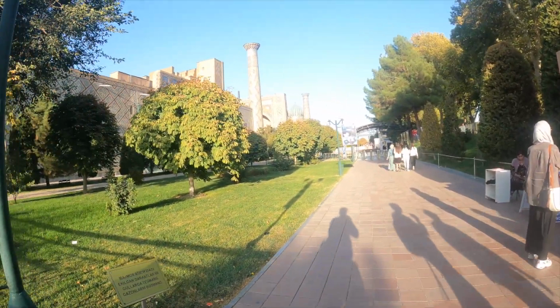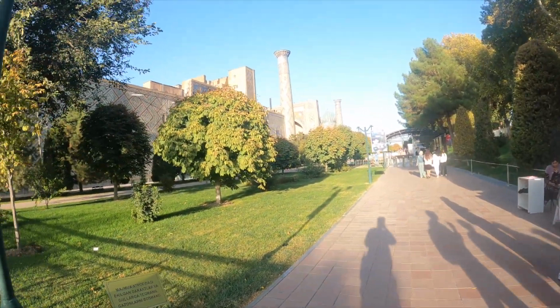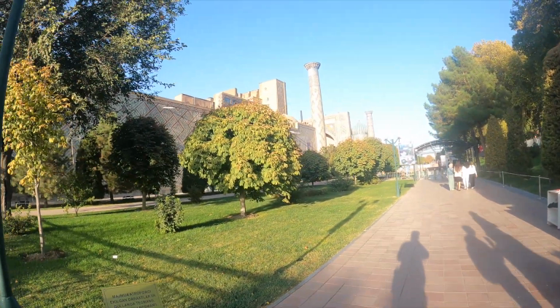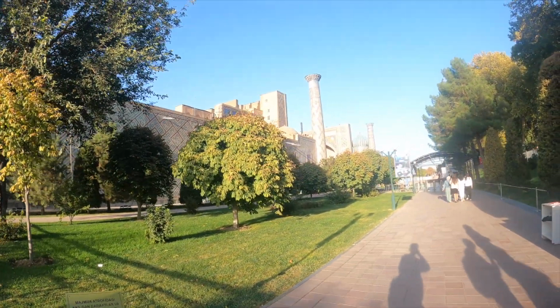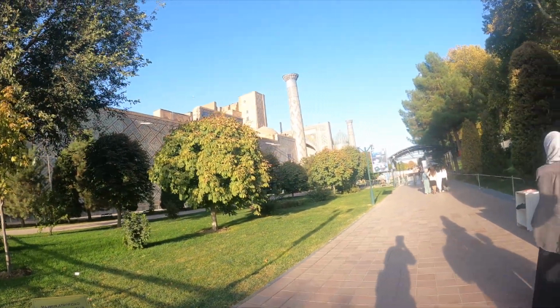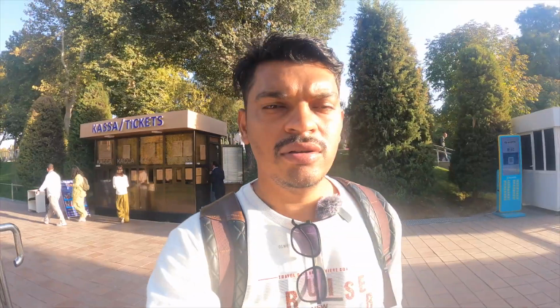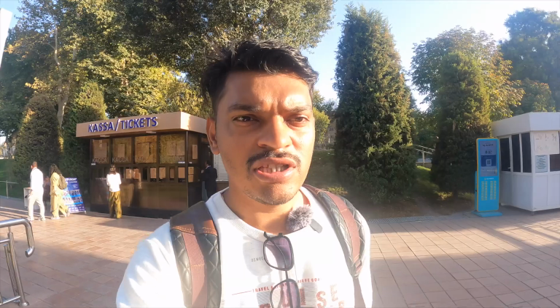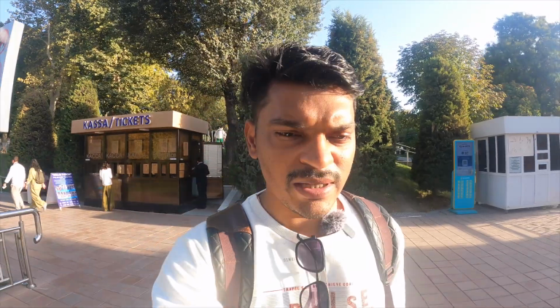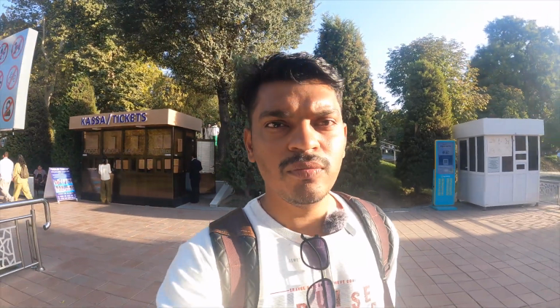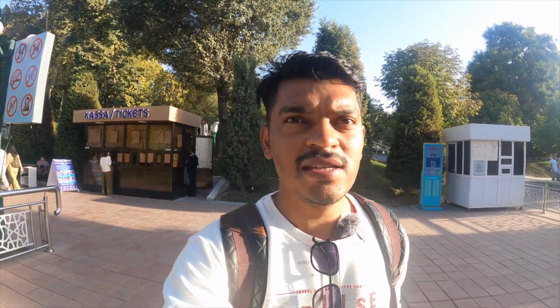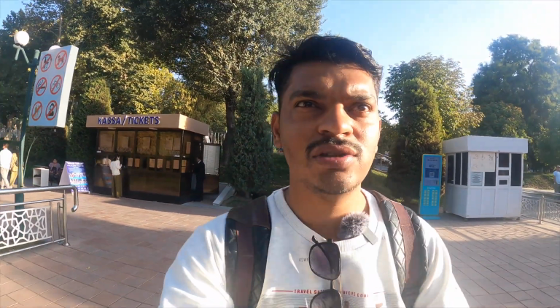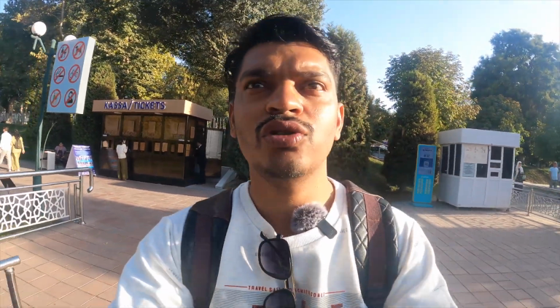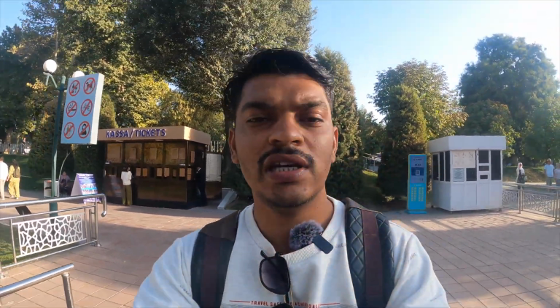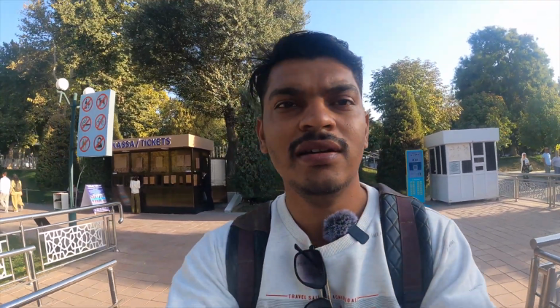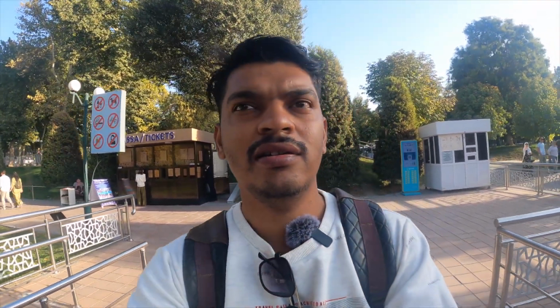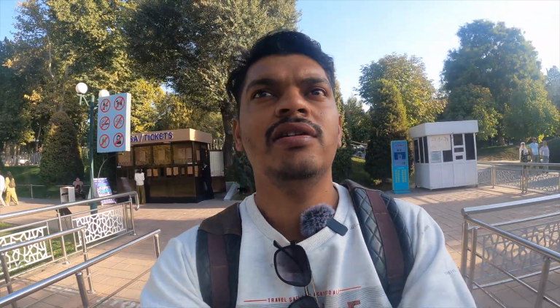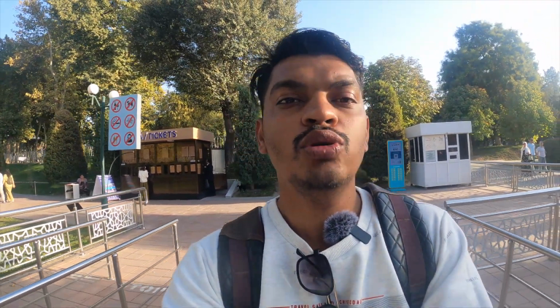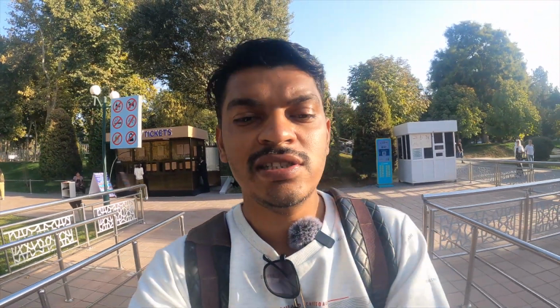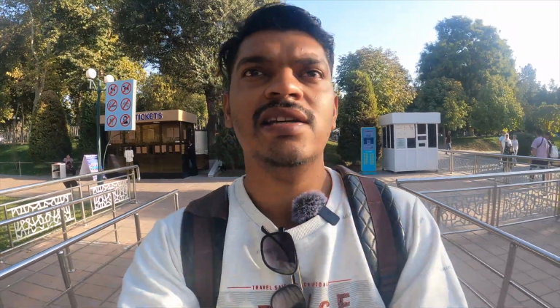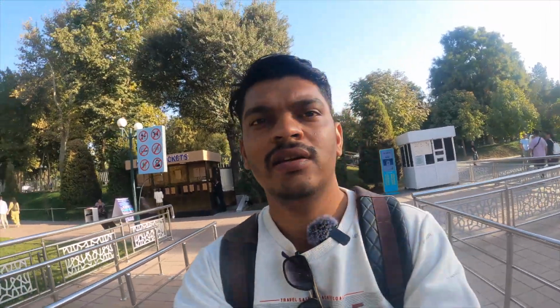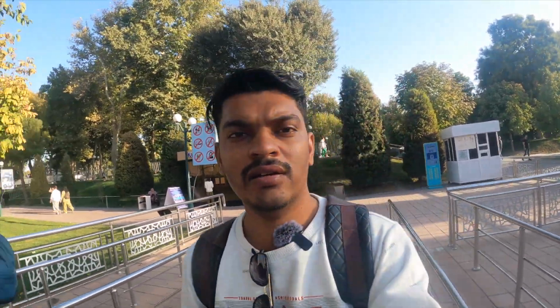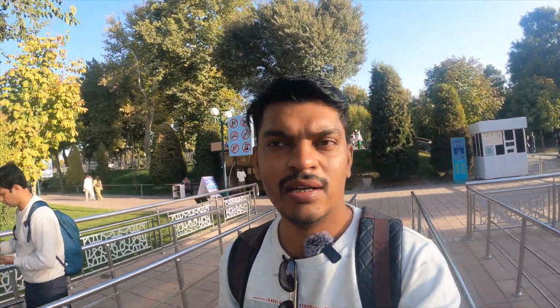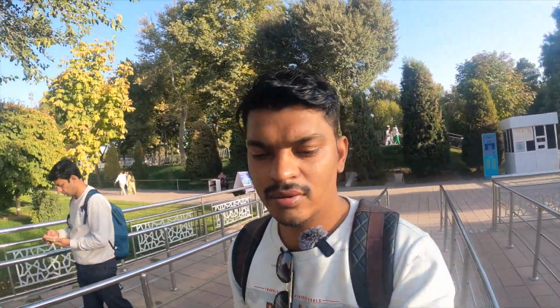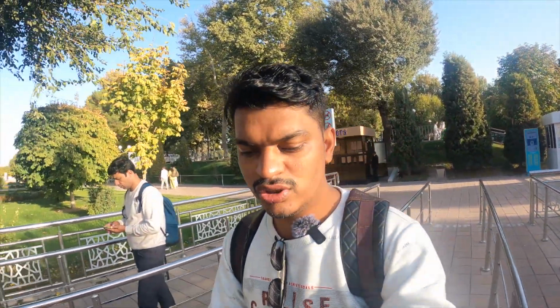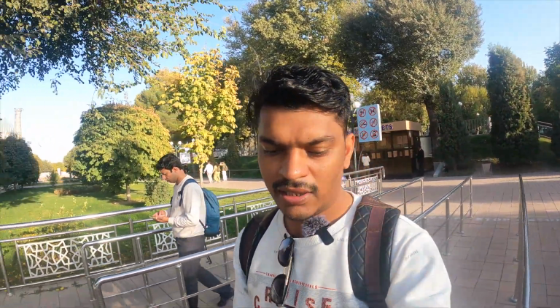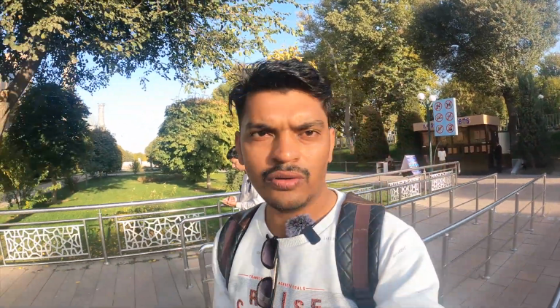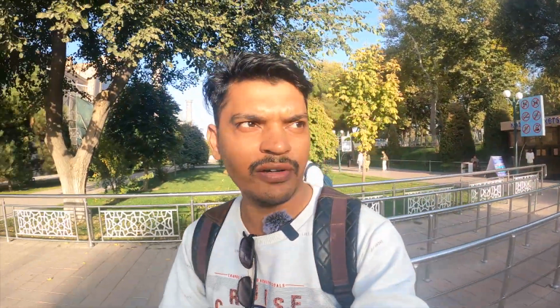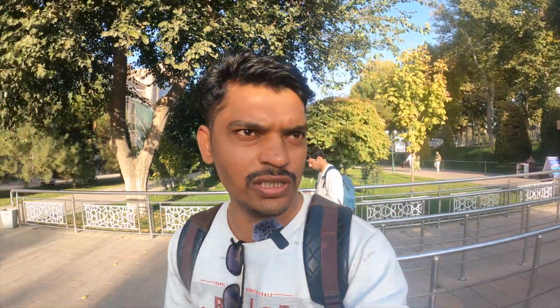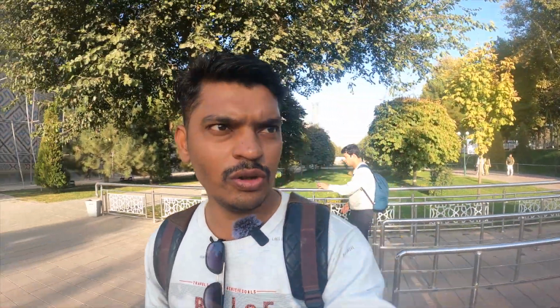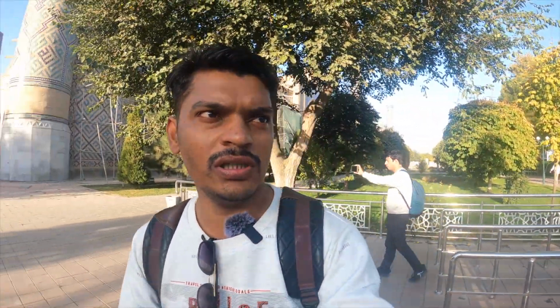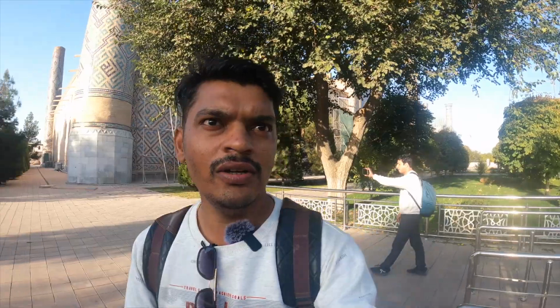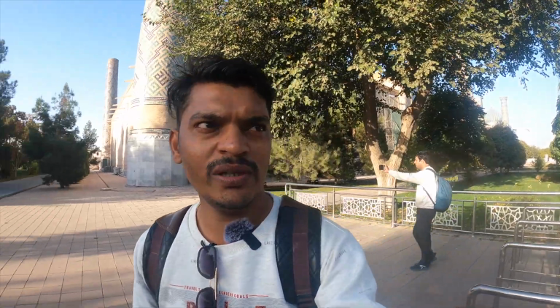This is Registan Square. There is a price of 30,000 Uzbek Som. It is for photos and videos. For other citizens, if you are not Uzbek, you will pay 30,000 Uzbek Som.